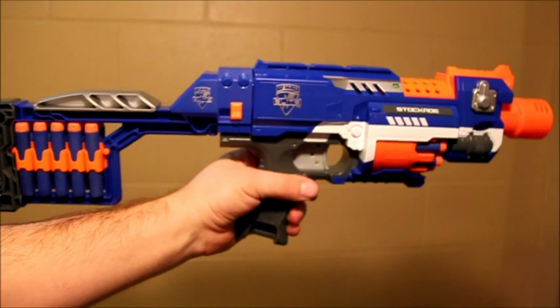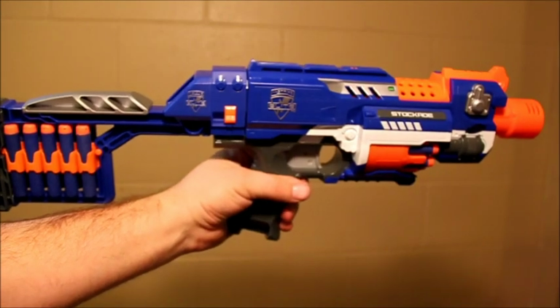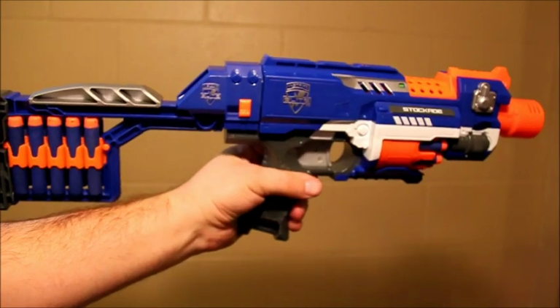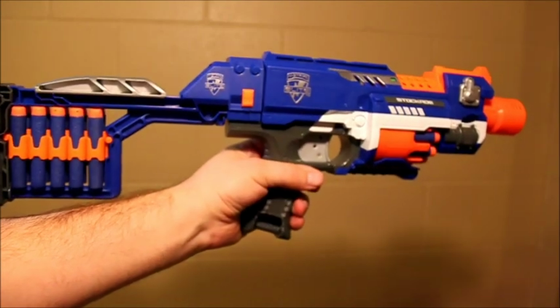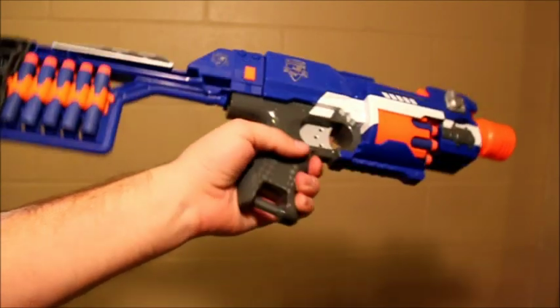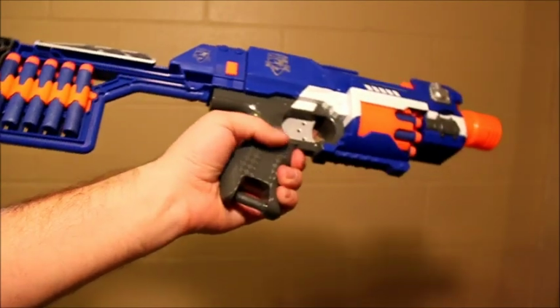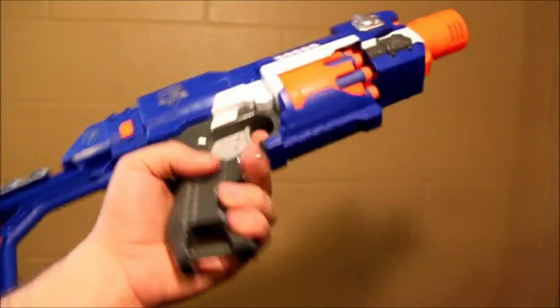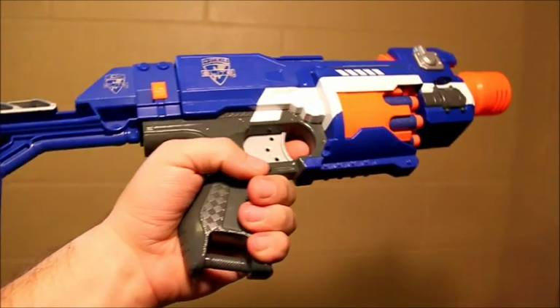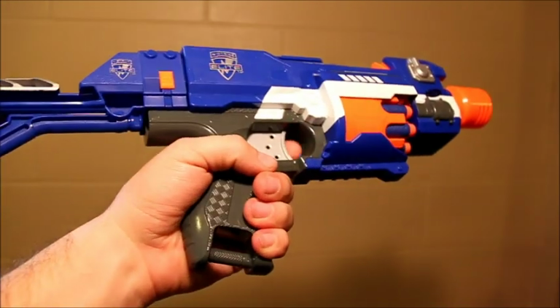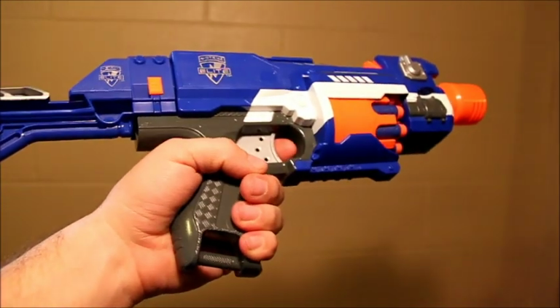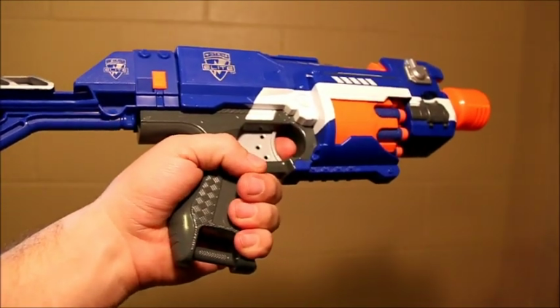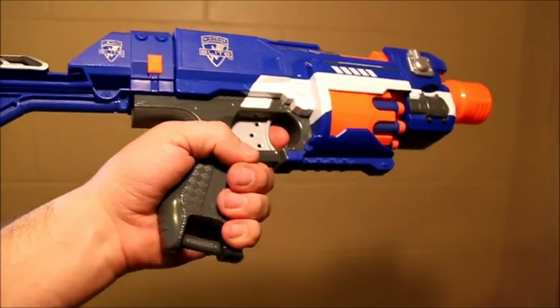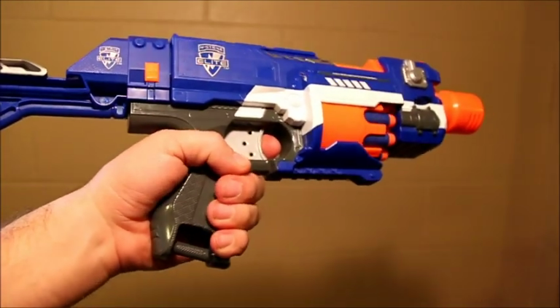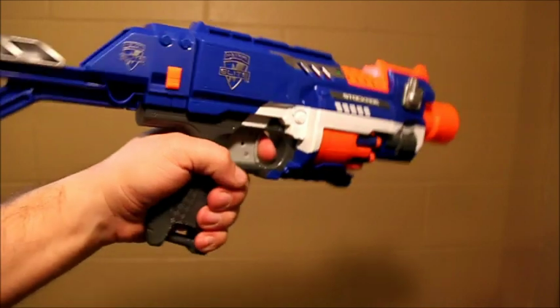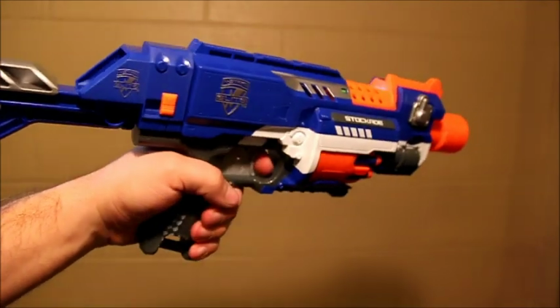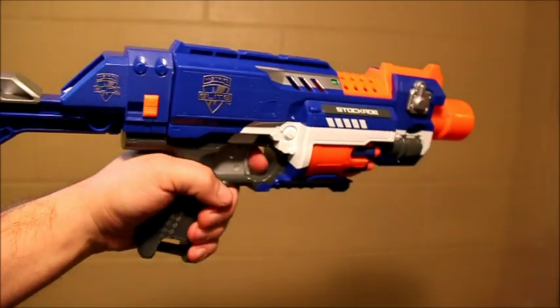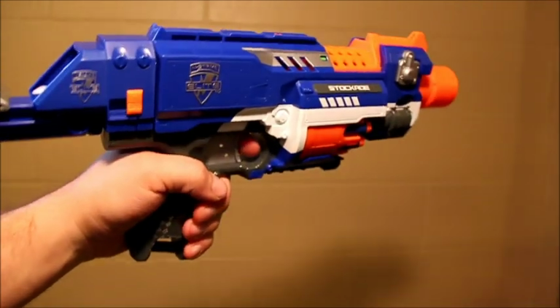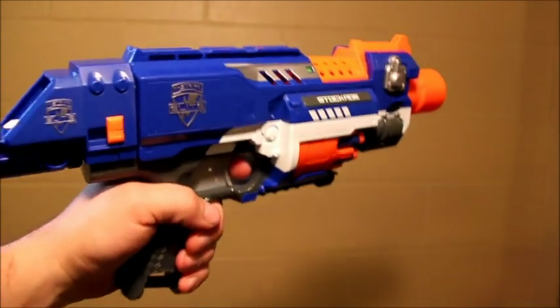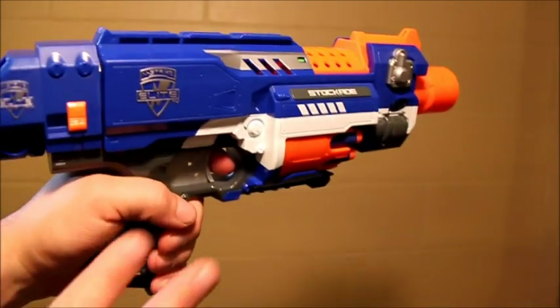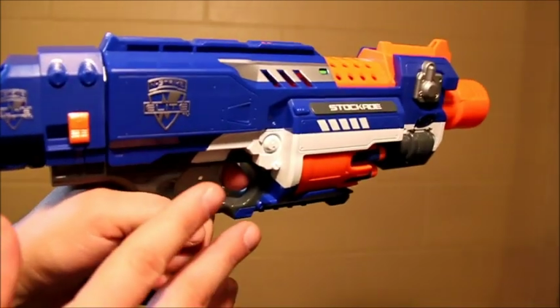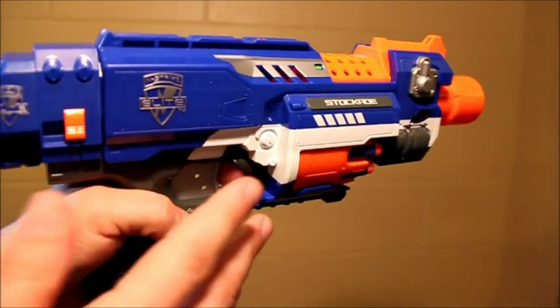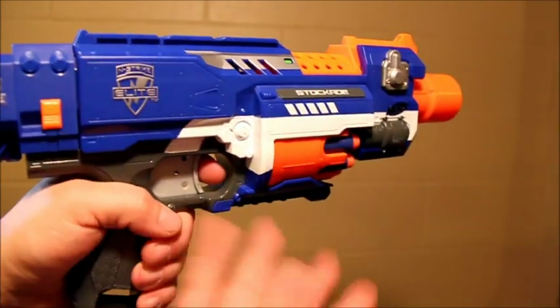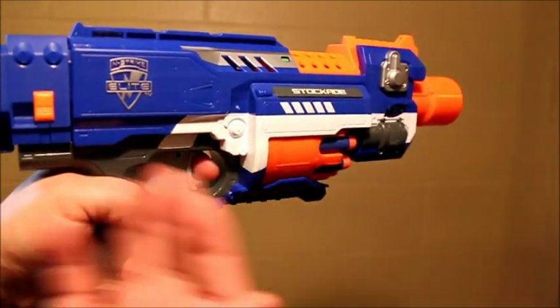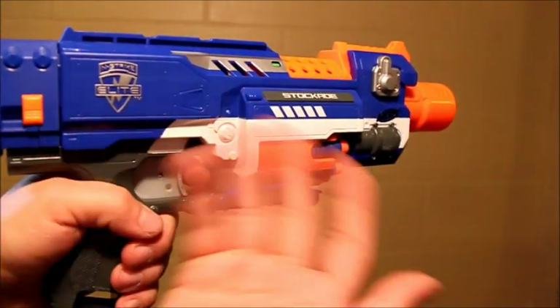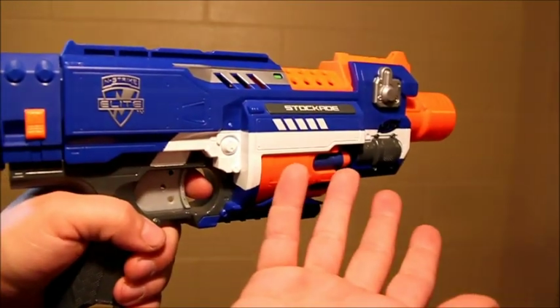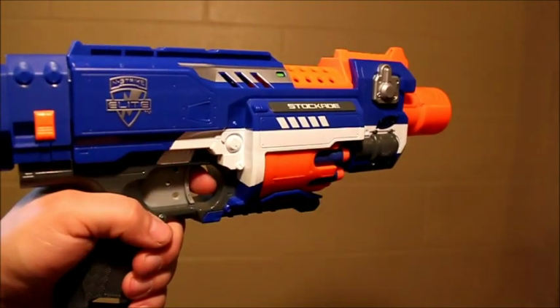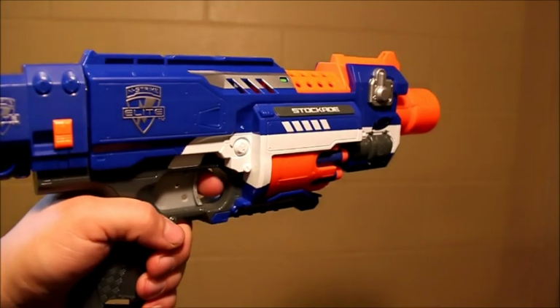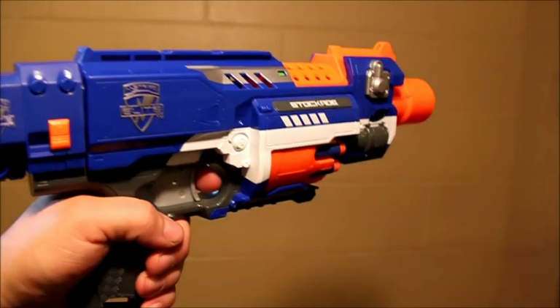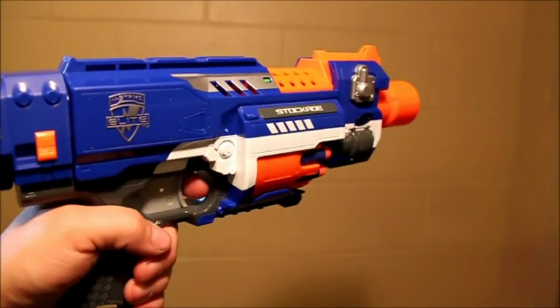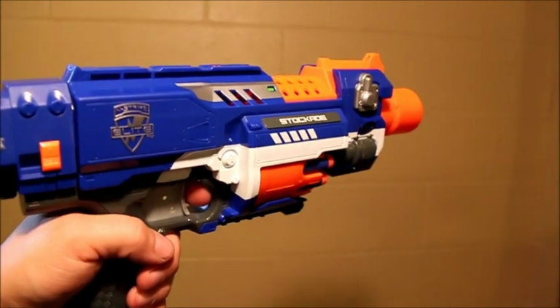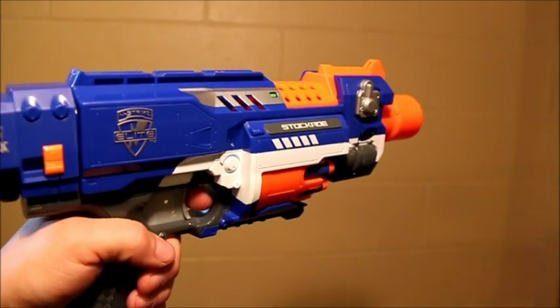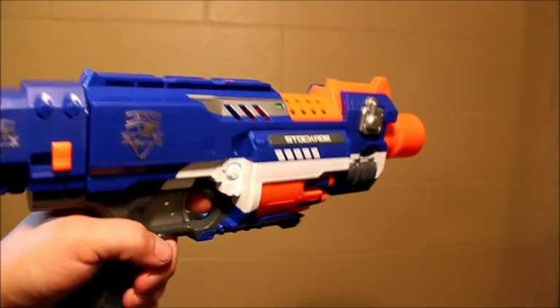This is the N-Strike Elite Stockade. This is the international version because it's using a silver trigger as opposed to an orange trigger, so it's slightly lower power, but its functions are all the same as the Stockade. You'll notice this is just a repainted, retooled Barricade from the N-Strike lineup.